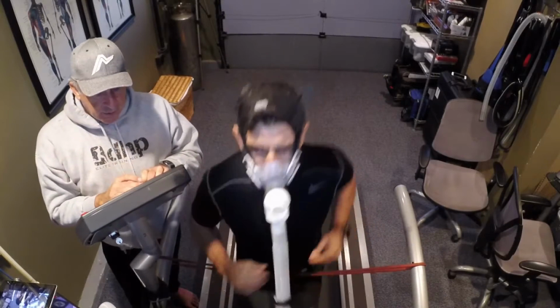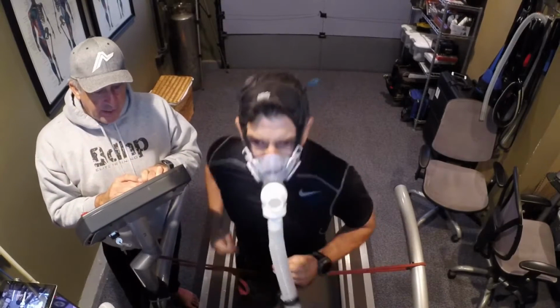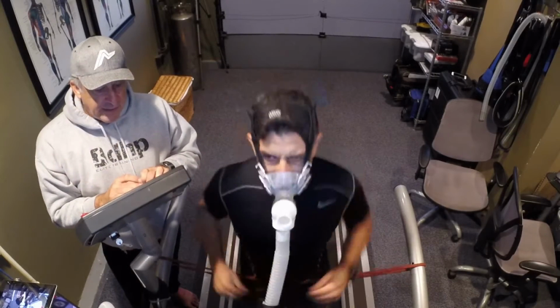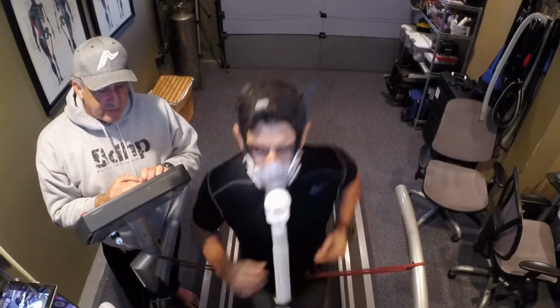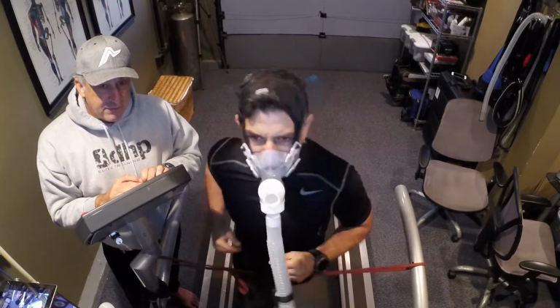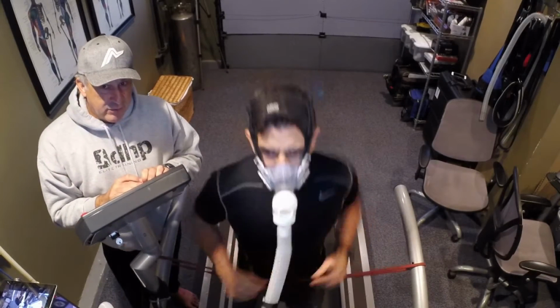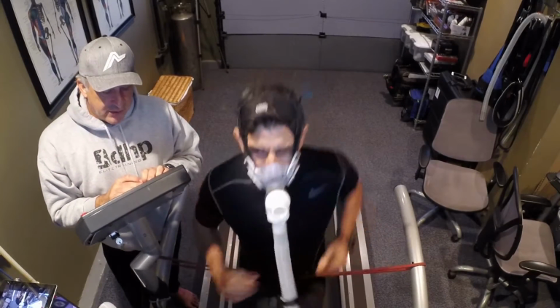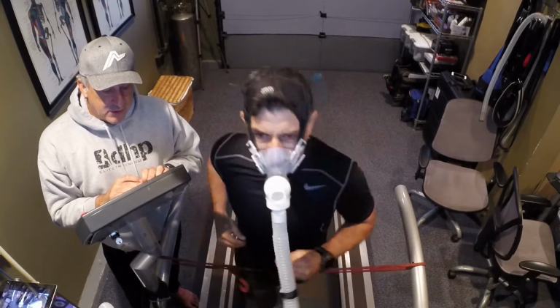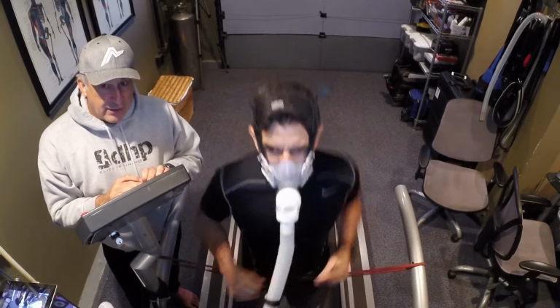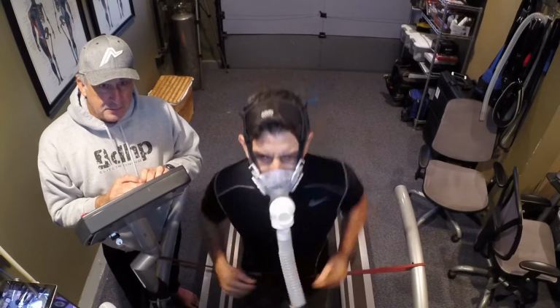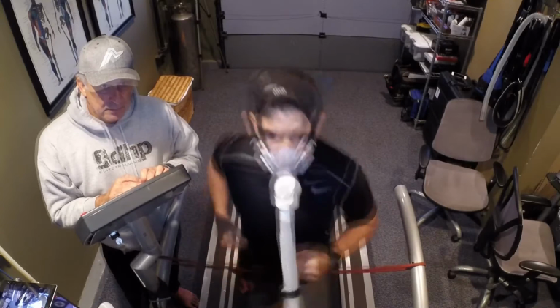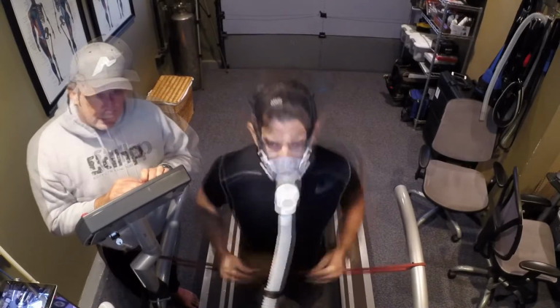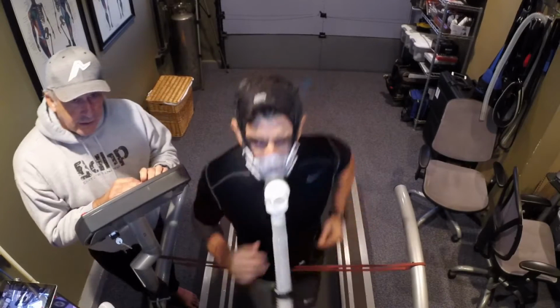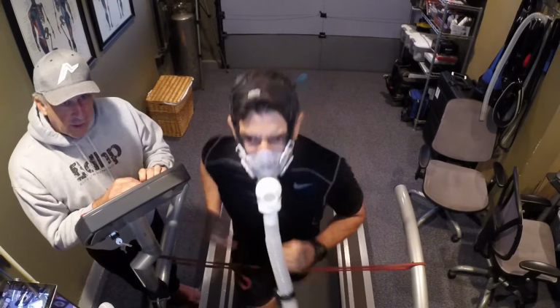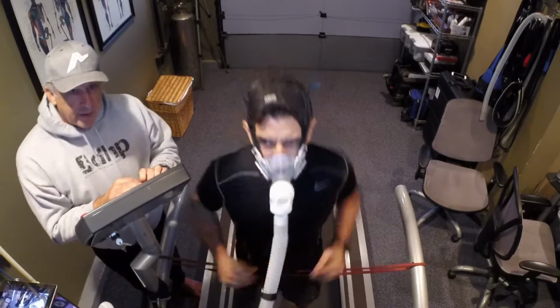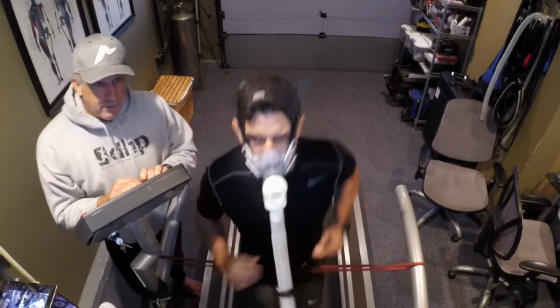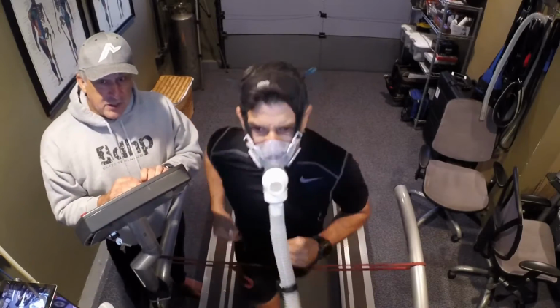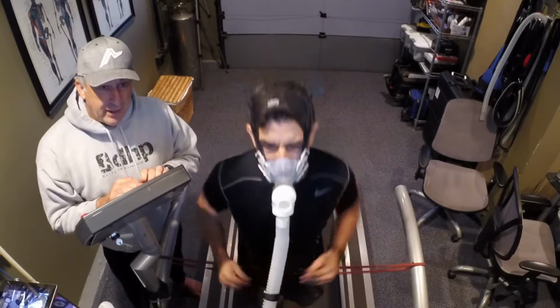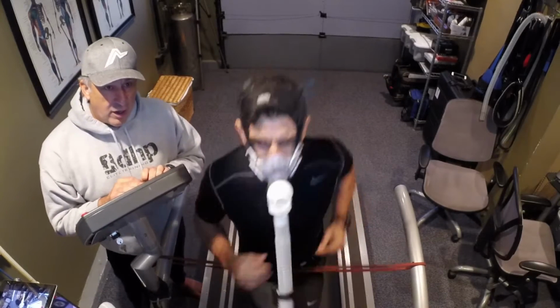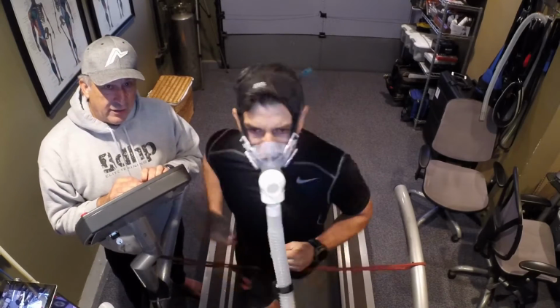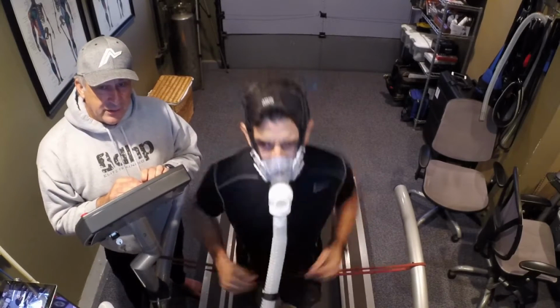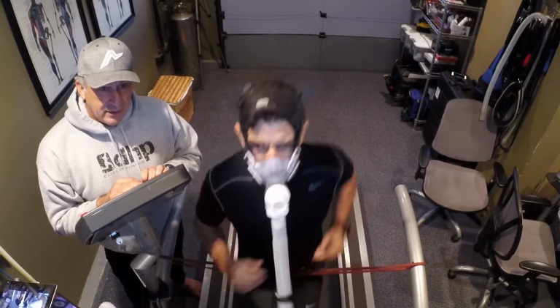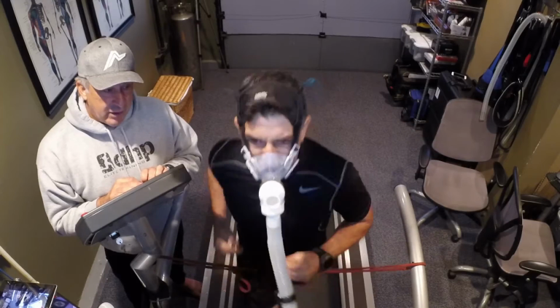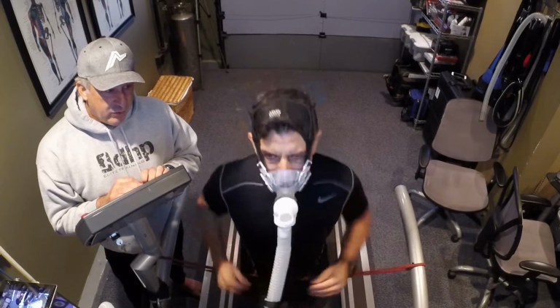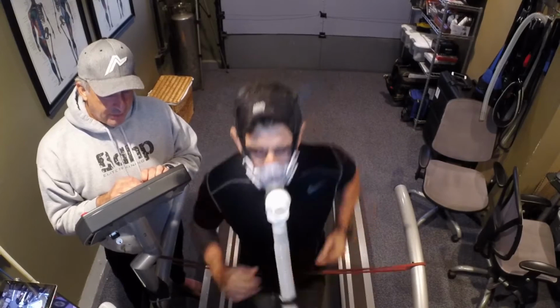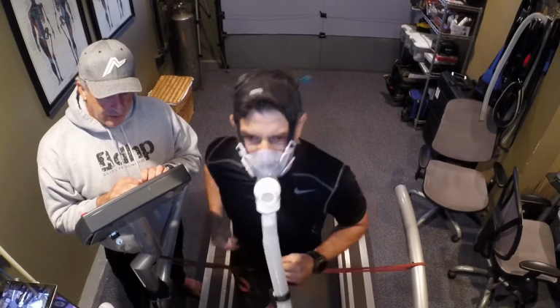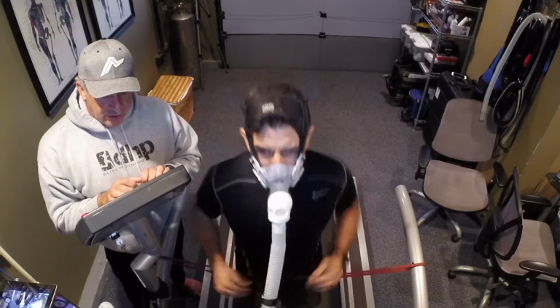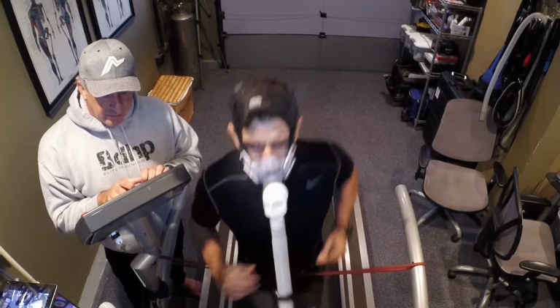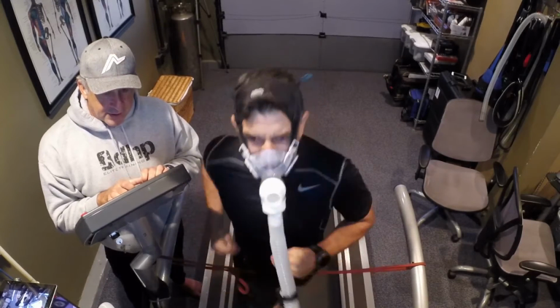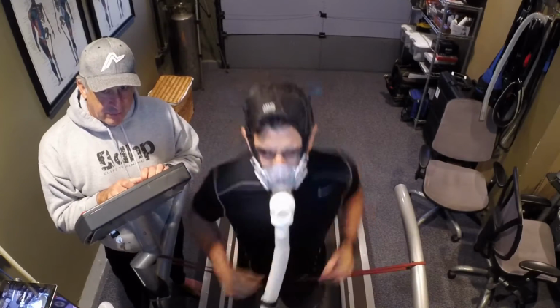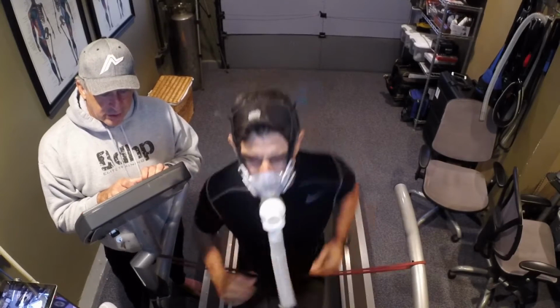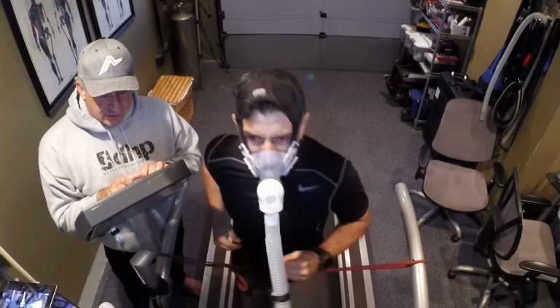Your pace is about seven and a half, 7.6 miles per hour. Here we are at about 150 beats per minute — every drop of energy you're using right now is coming through sugar stores.